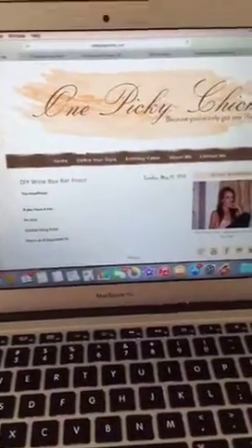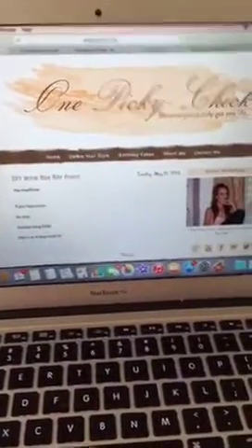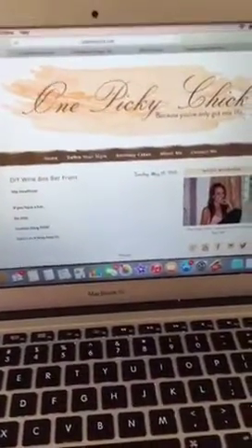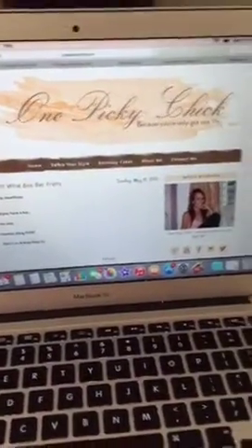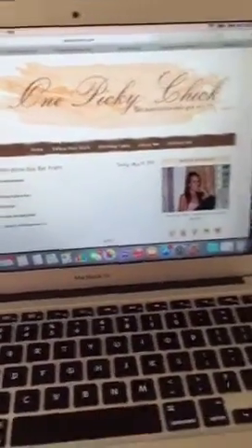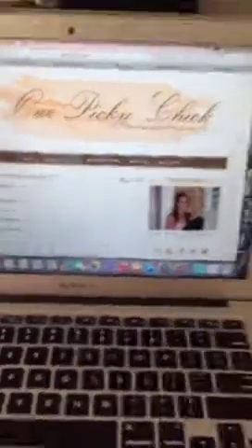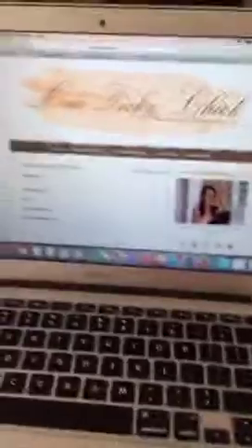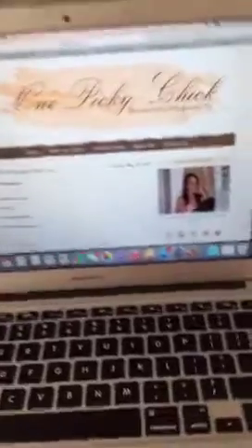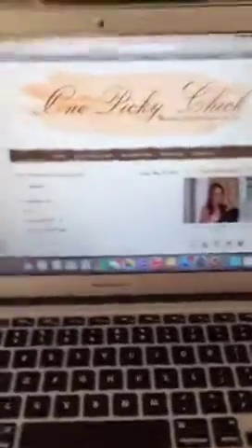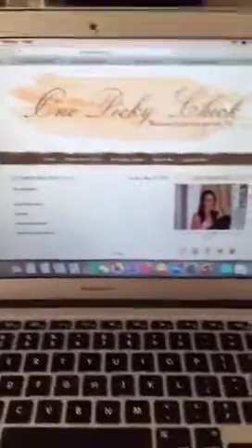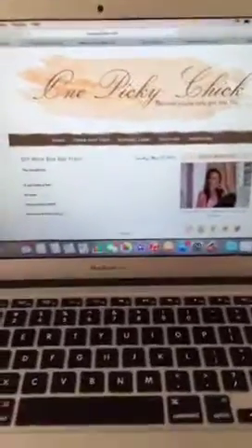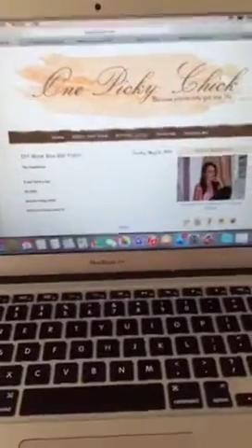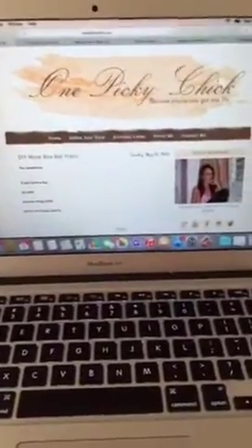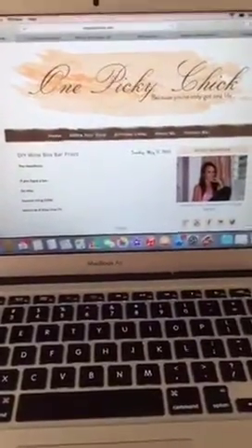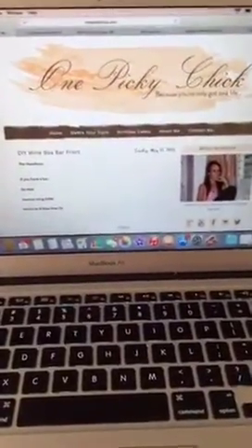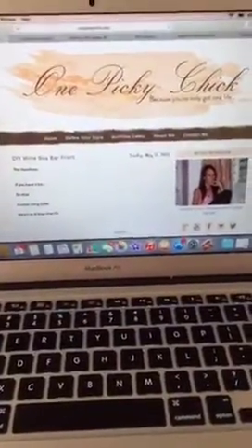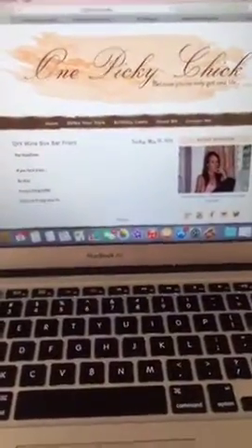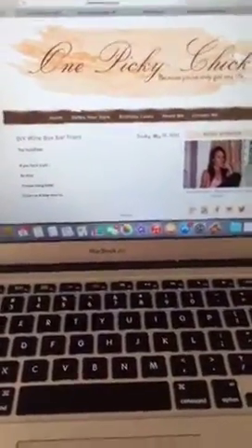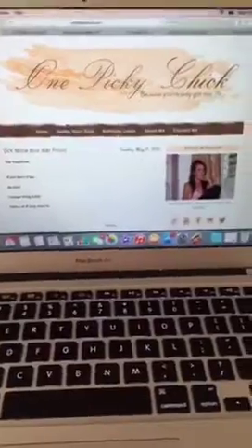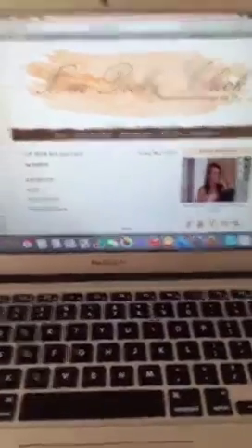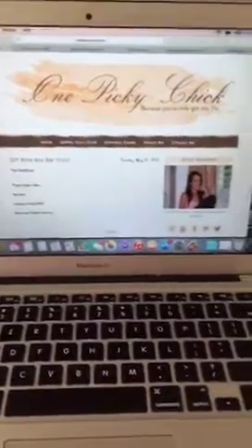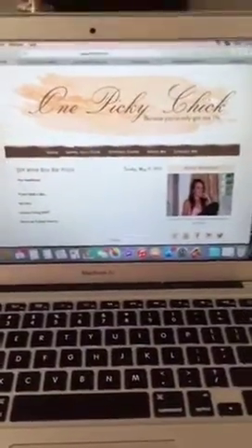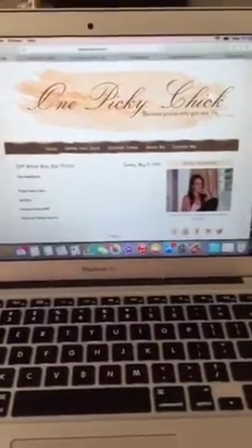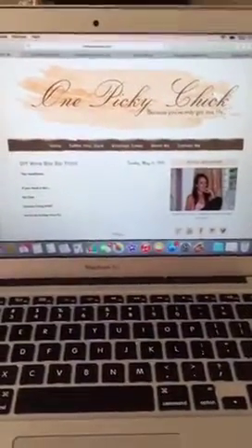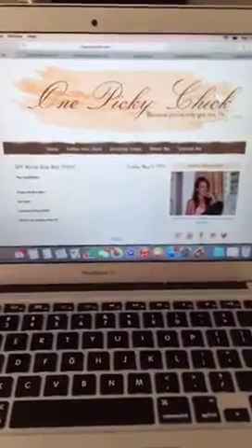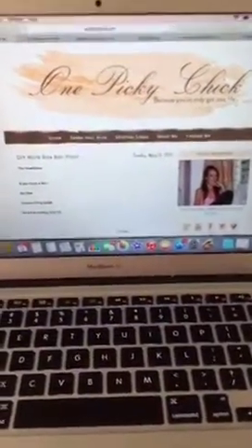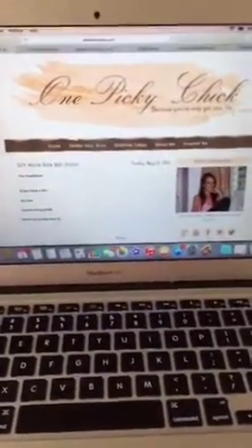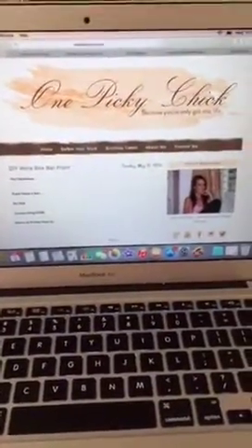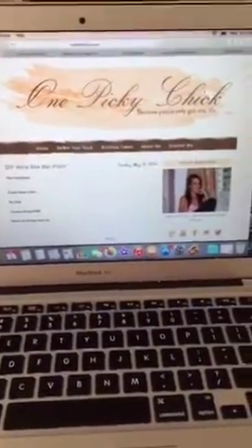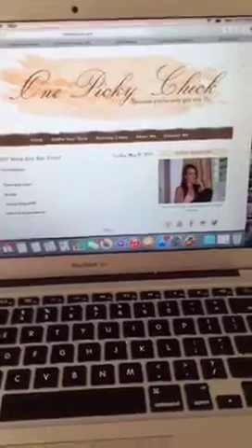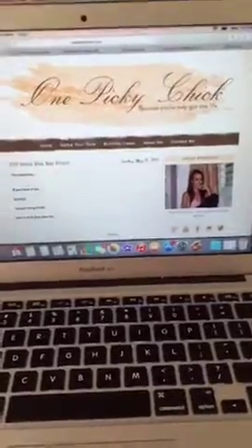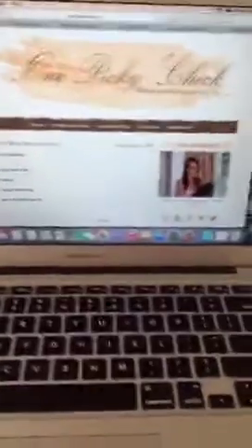Hi, I'm Nicole McGregor with OnePickyChick.com and today is the second day of September Scopers. Hello, thank you for joining us, Petey, Pablo. We're doing September Scopers this month, every single day. Hi guys, thanks for joining.